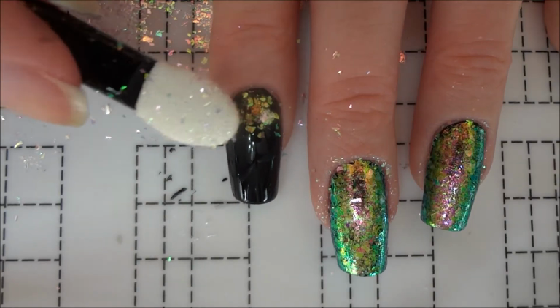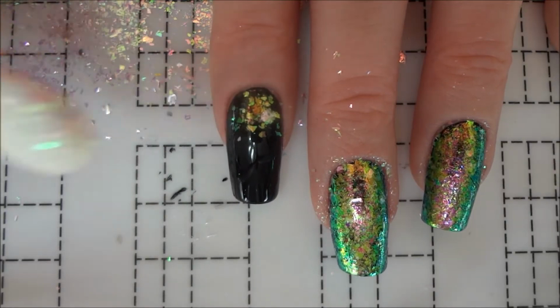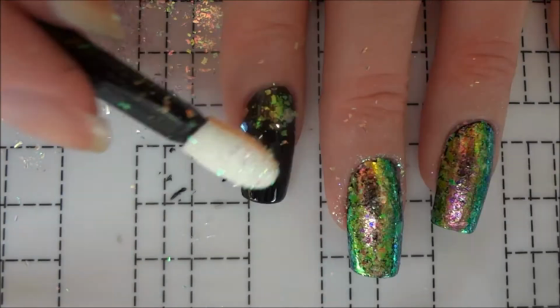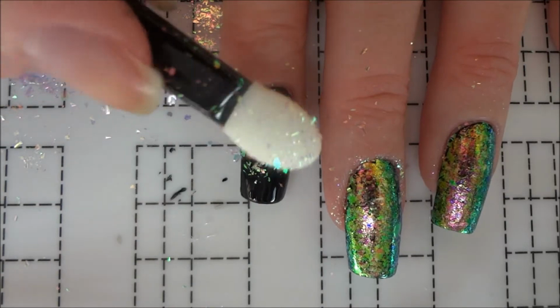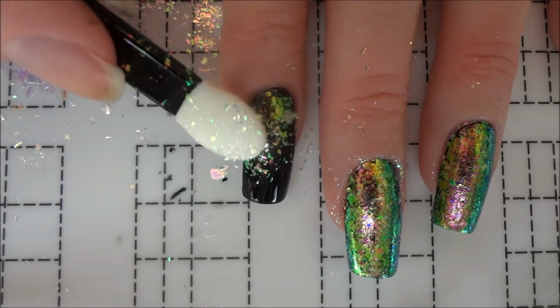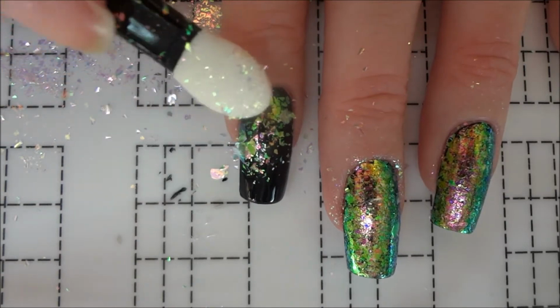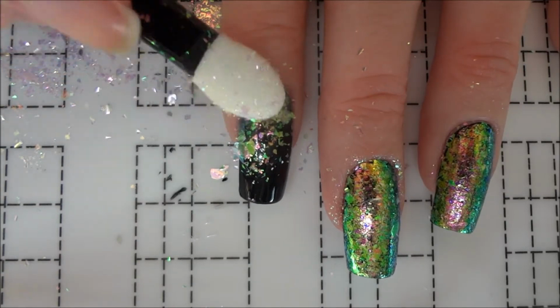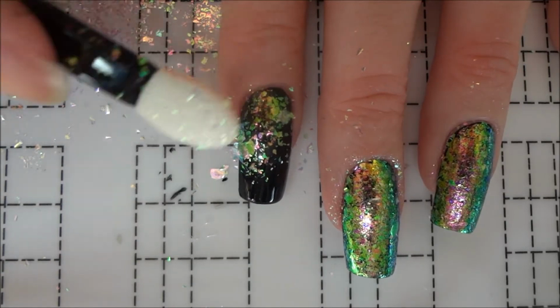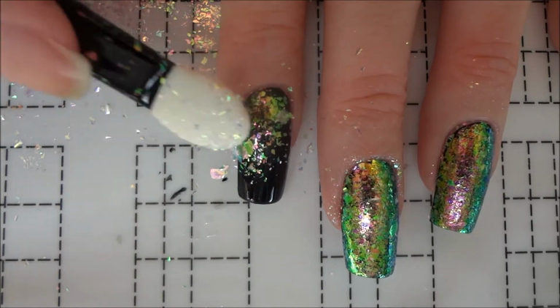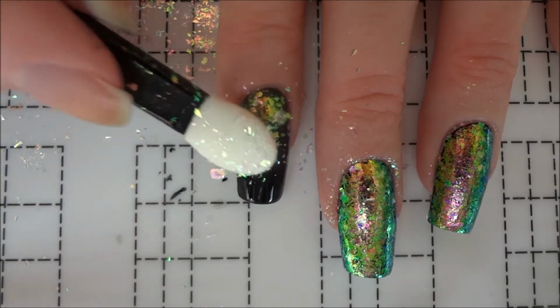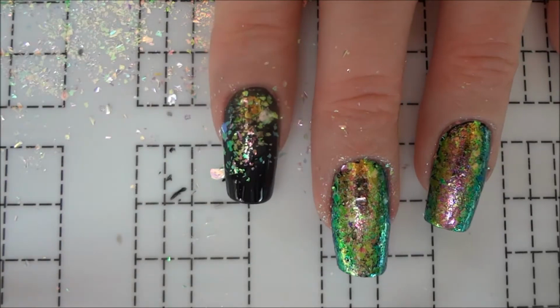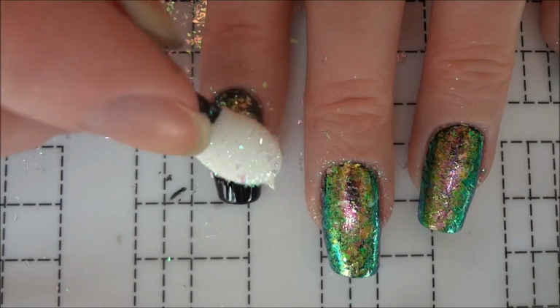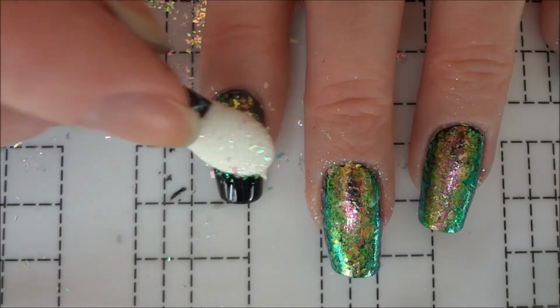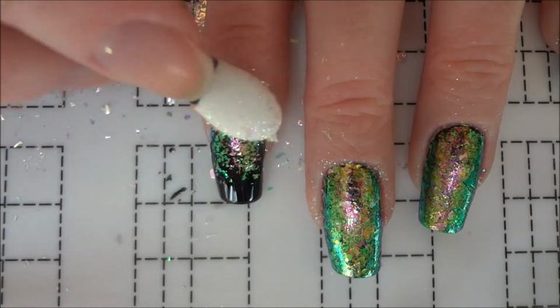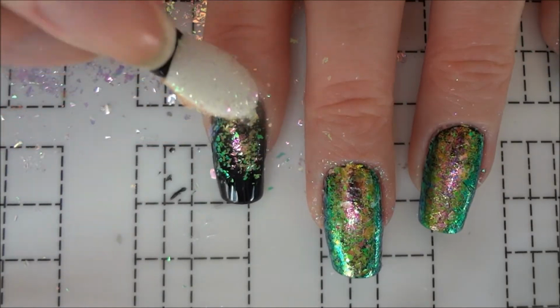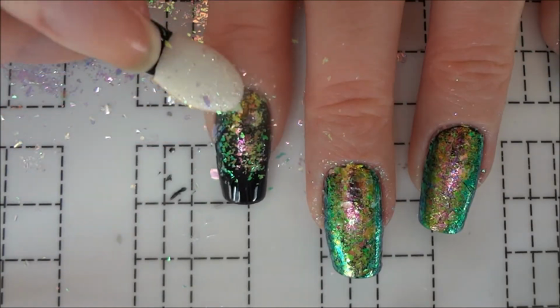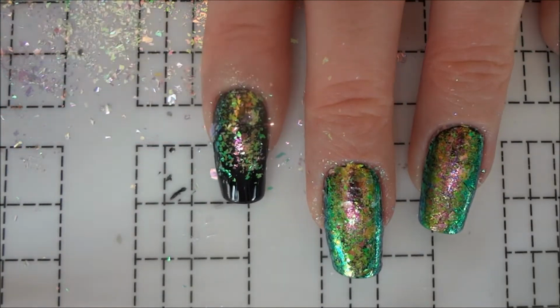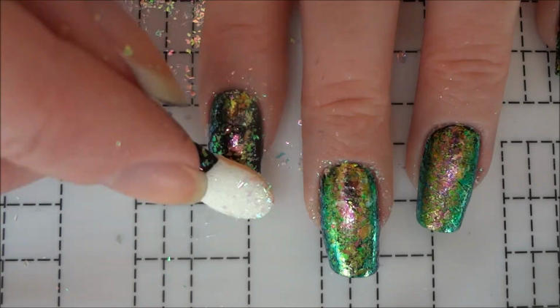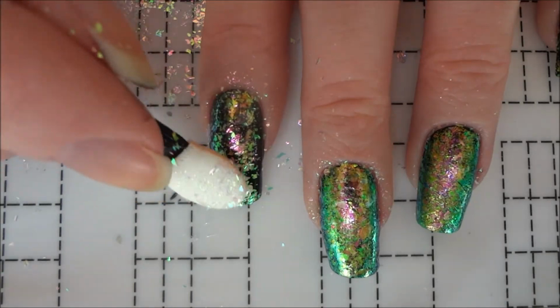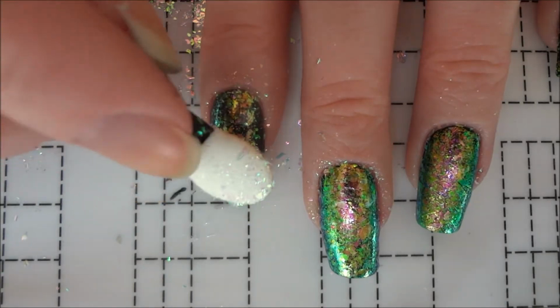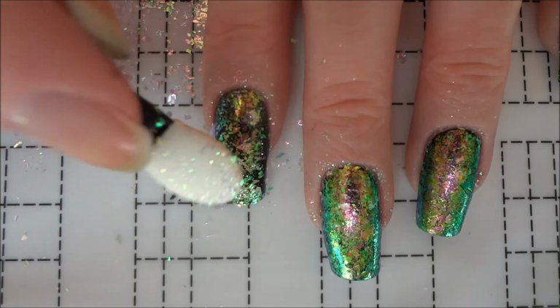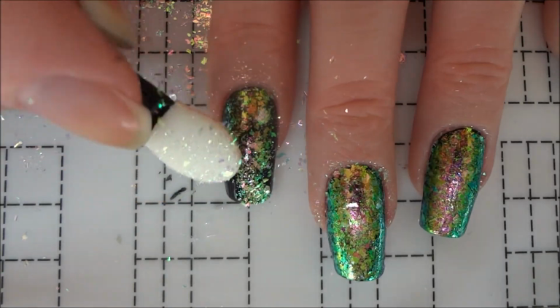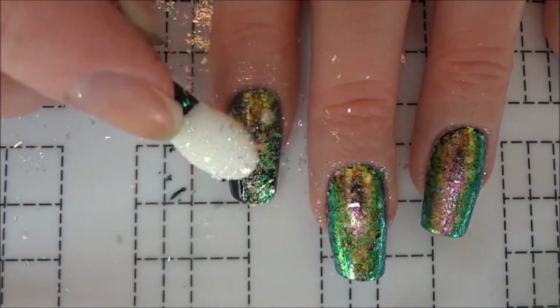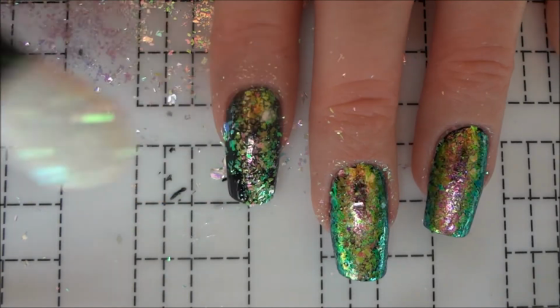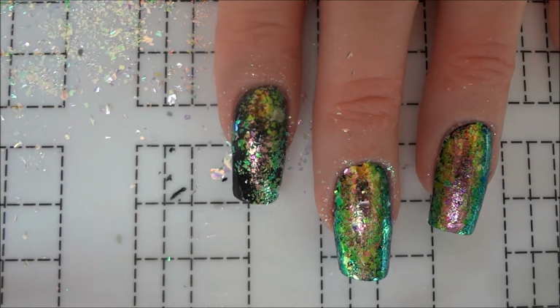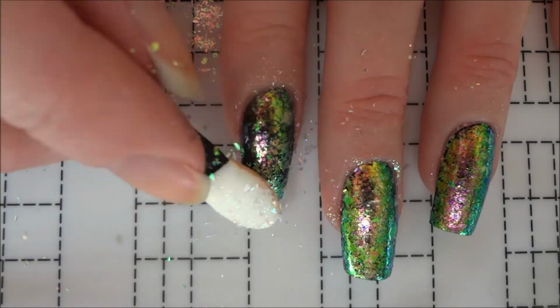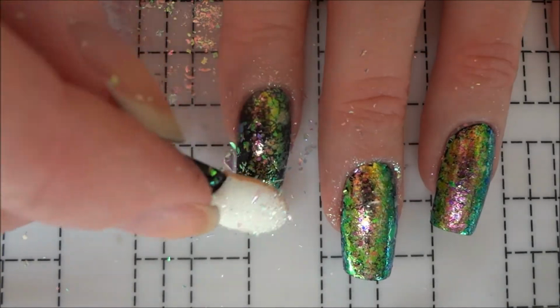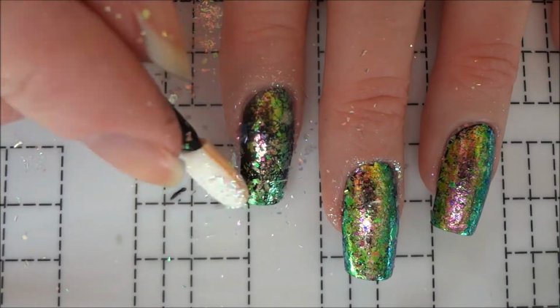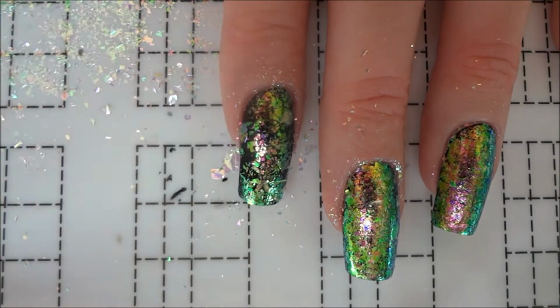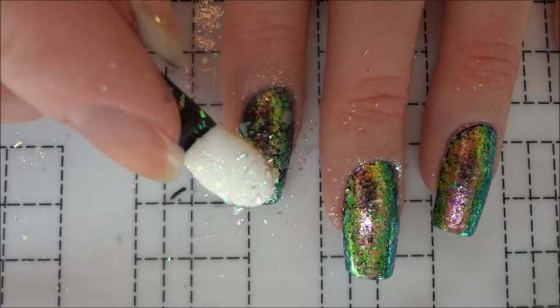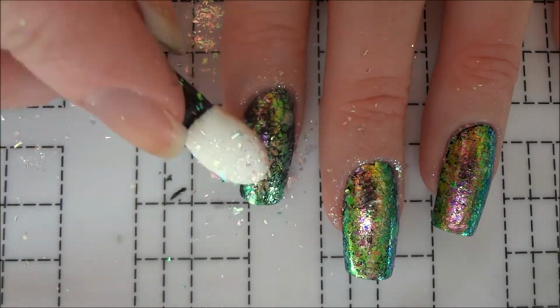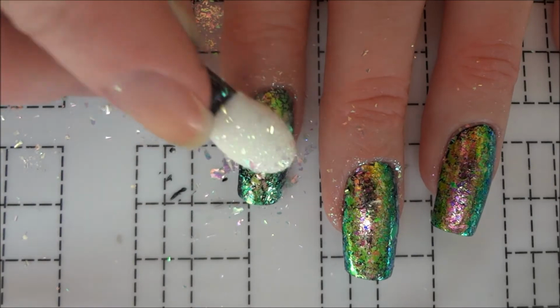I used an eyeshadow applicator to gently tap the flakes onto my nails while the top coat was still tacky. If you need more instructions on how to apply nail flakes, you can check out my recent video which is also linked below.